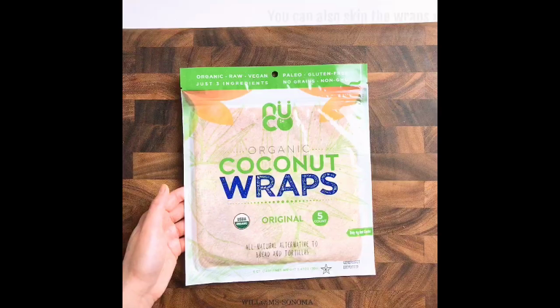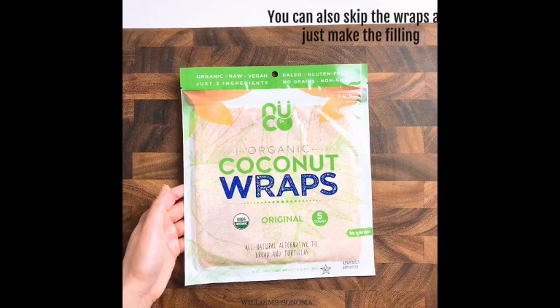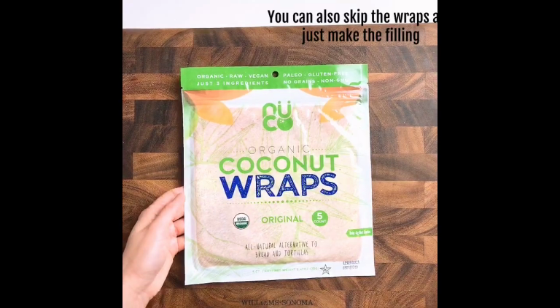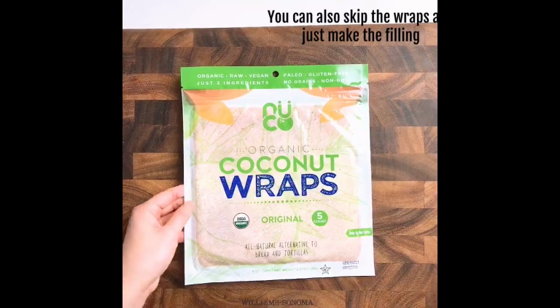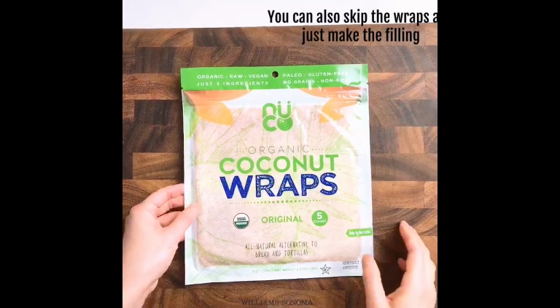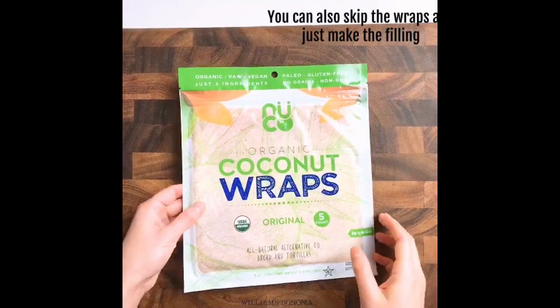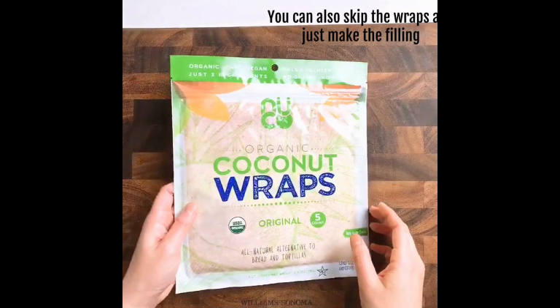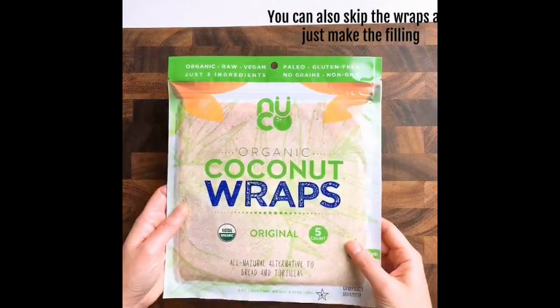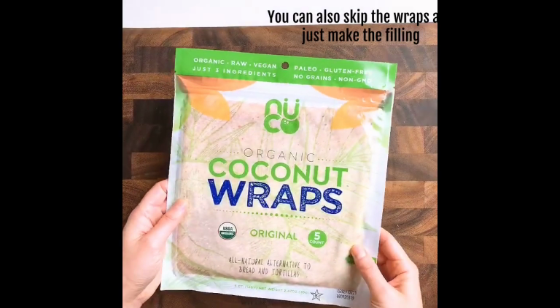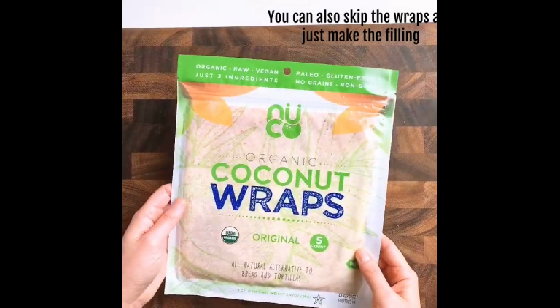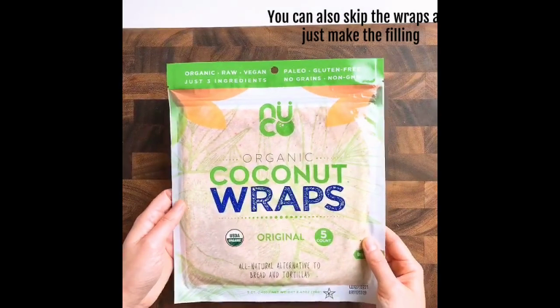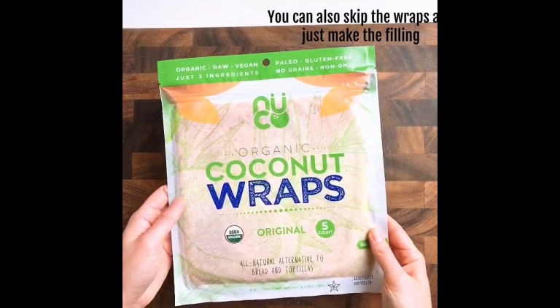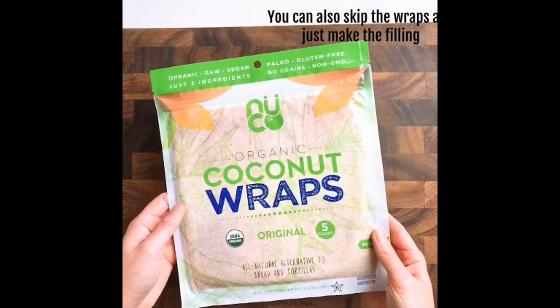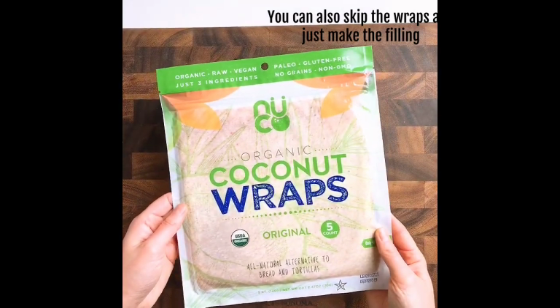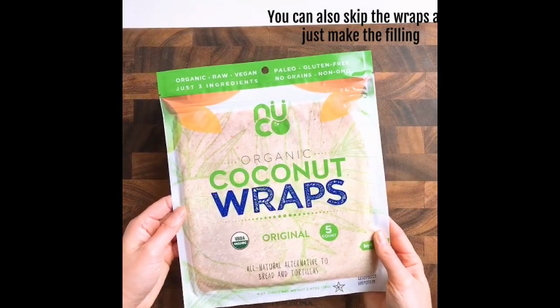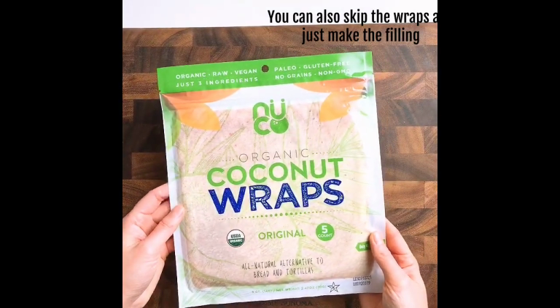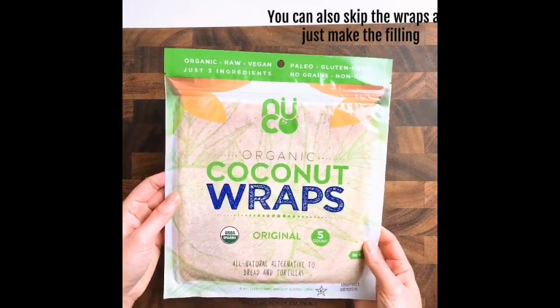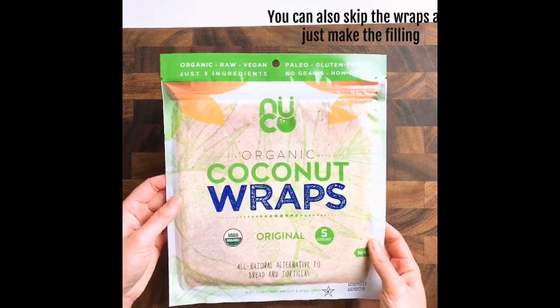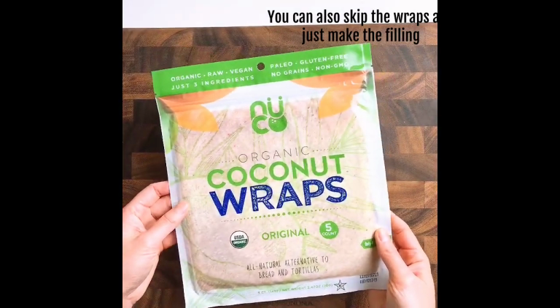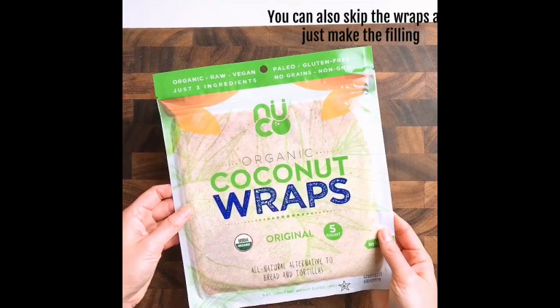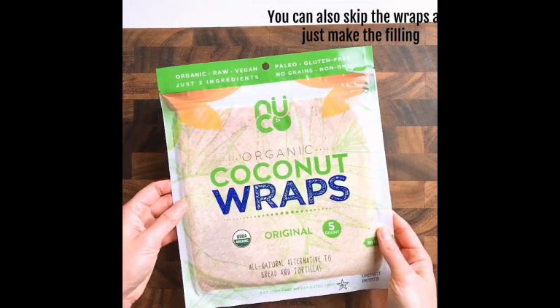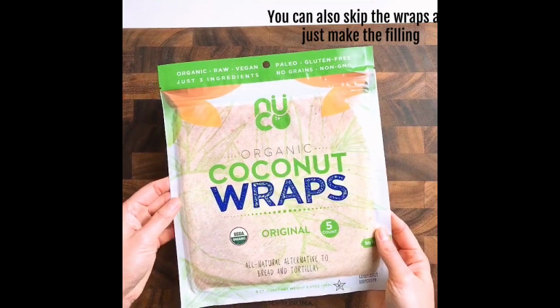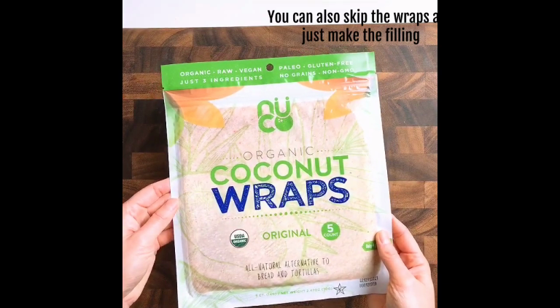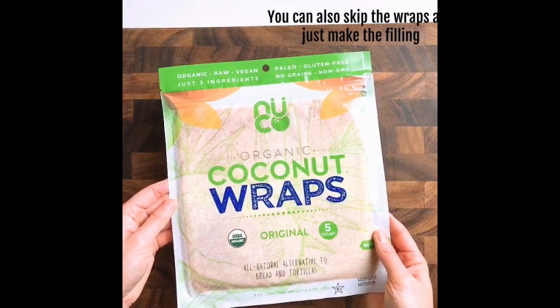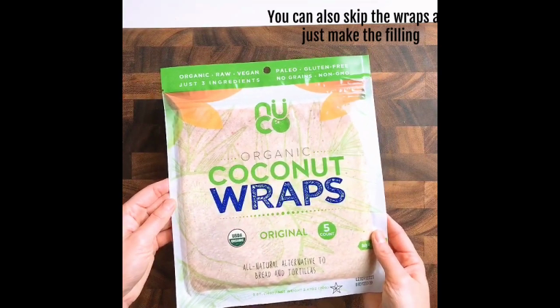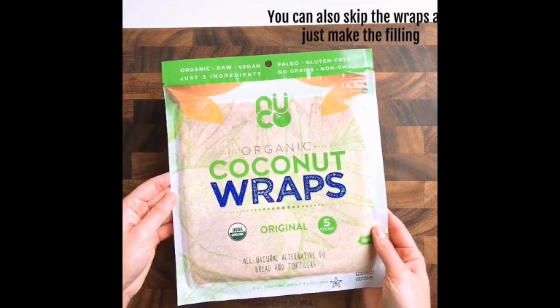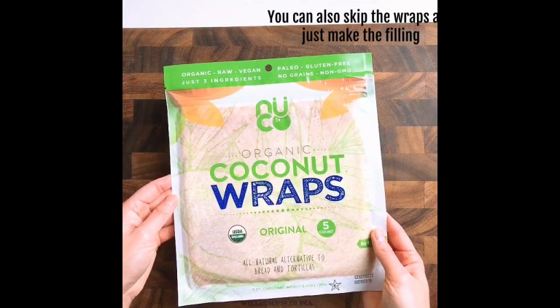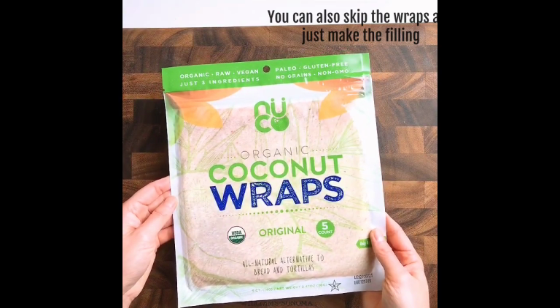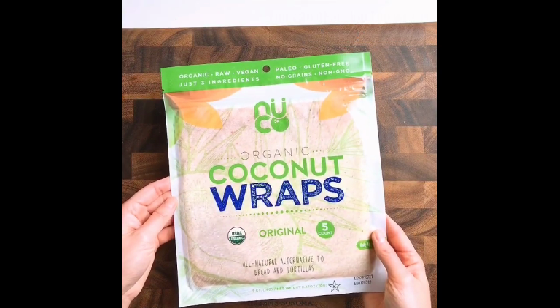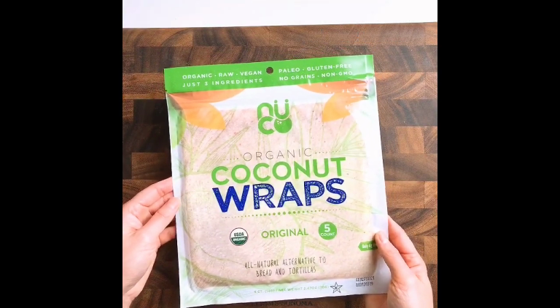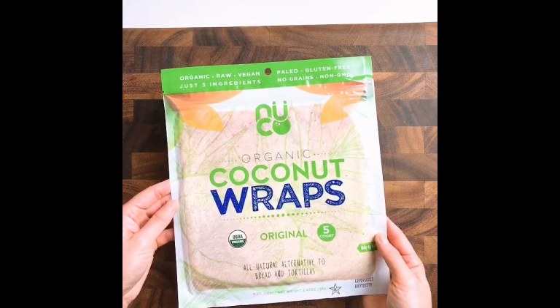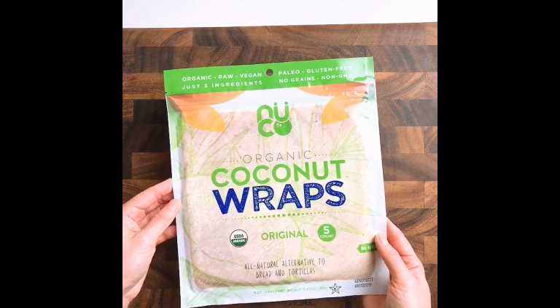The wrap I'm going to use is paleo, Whole30, keto, and free of wheat, gluten, and soy. I'll put the link in the recipe description so you can find it online. It's very good.